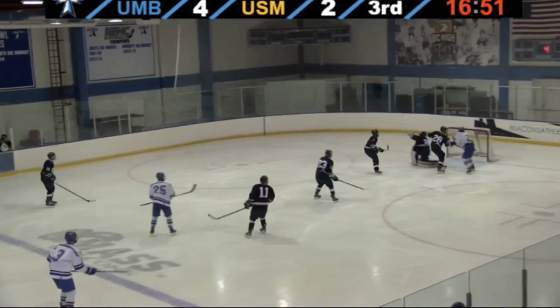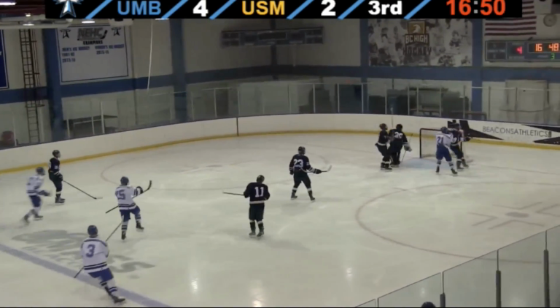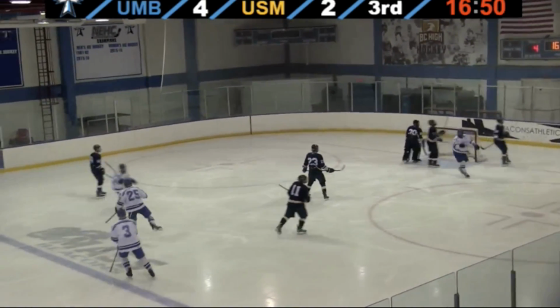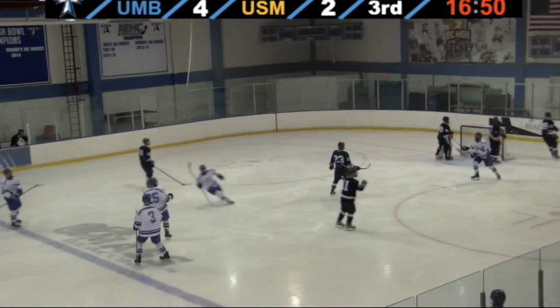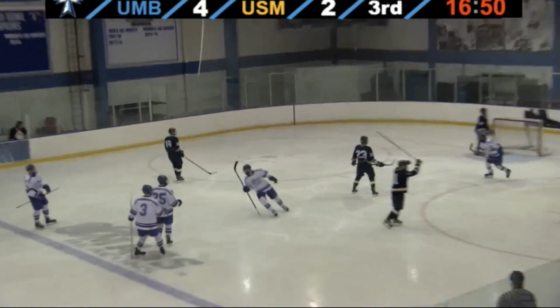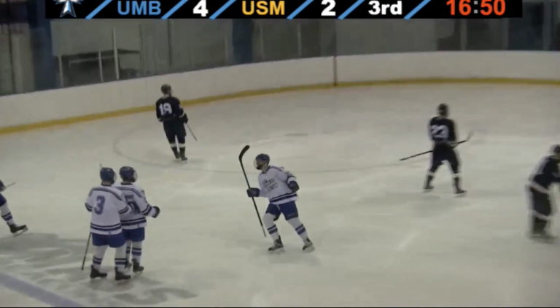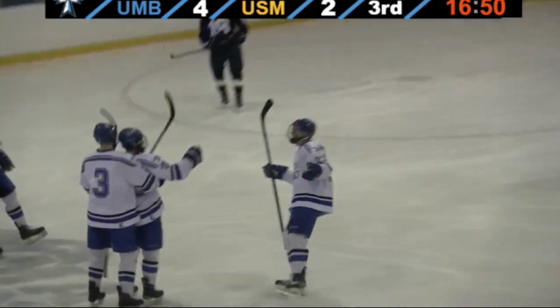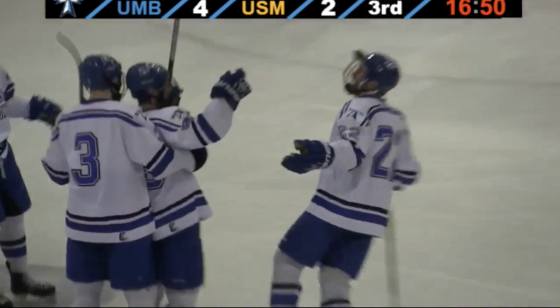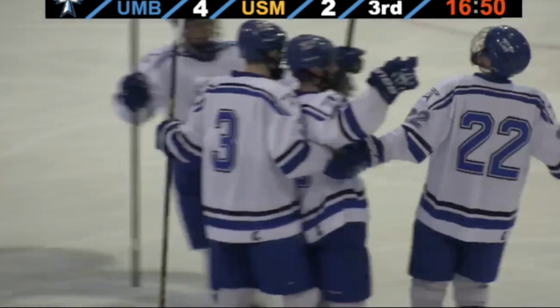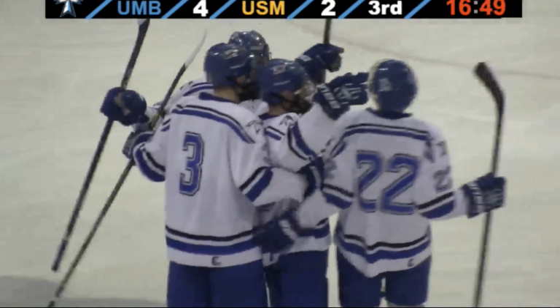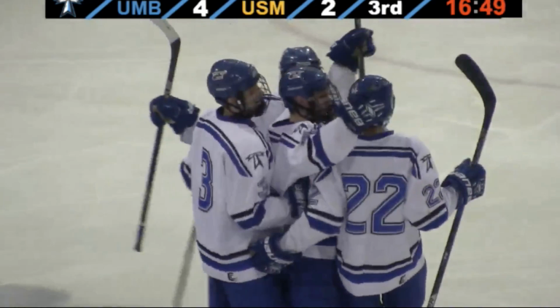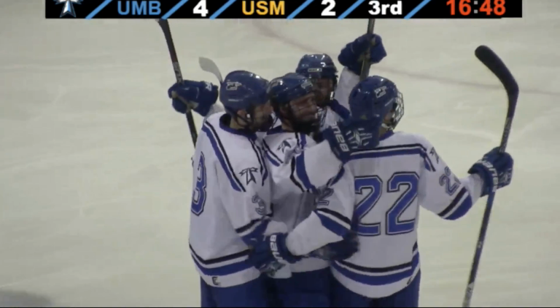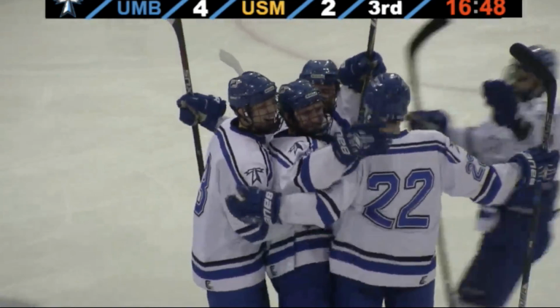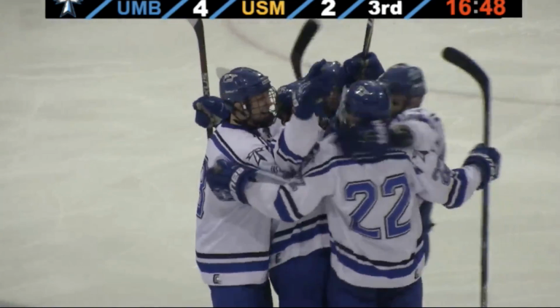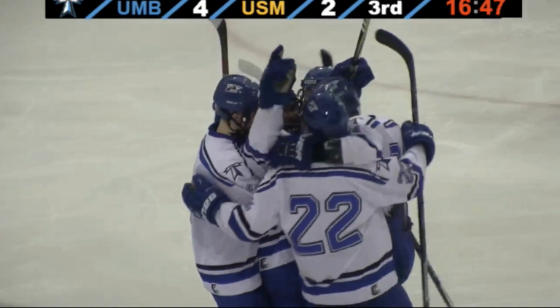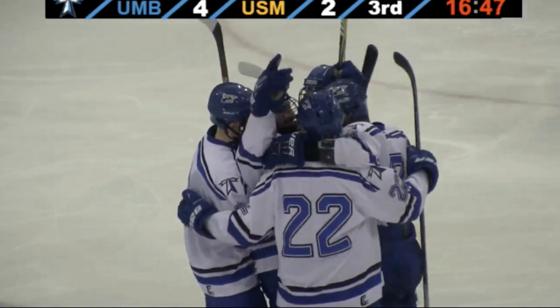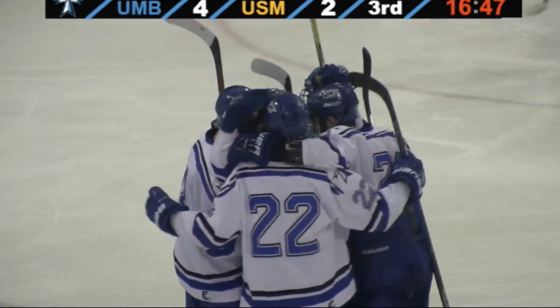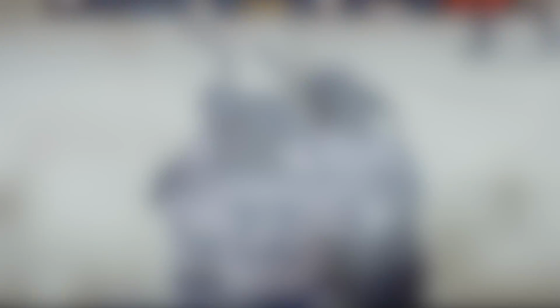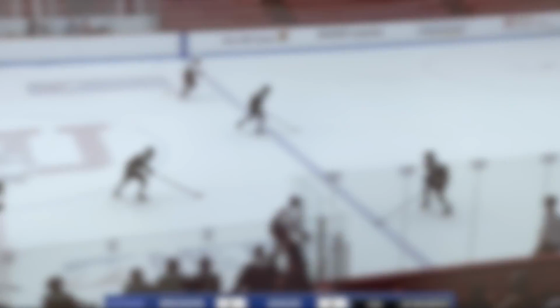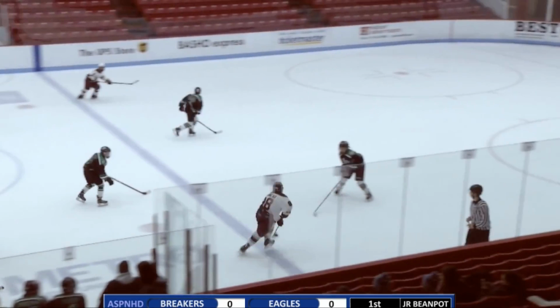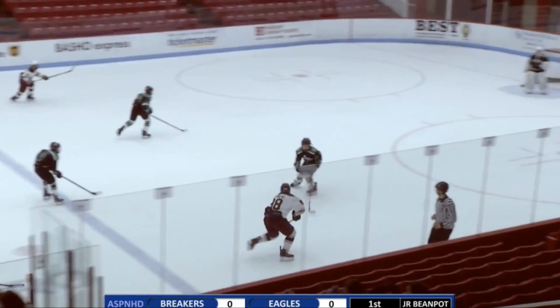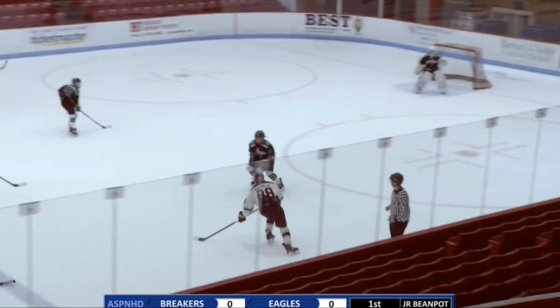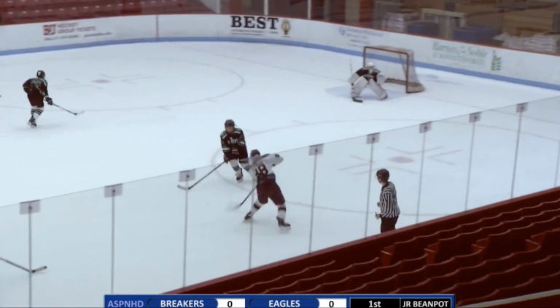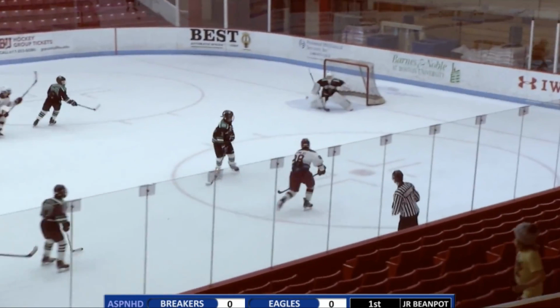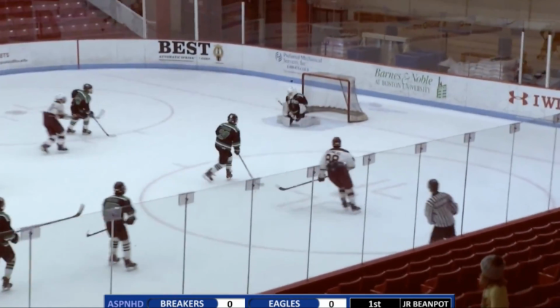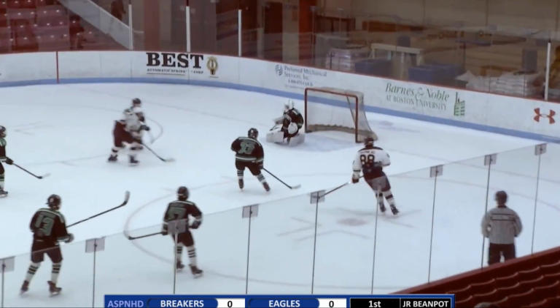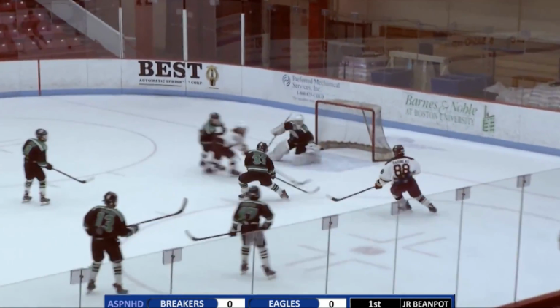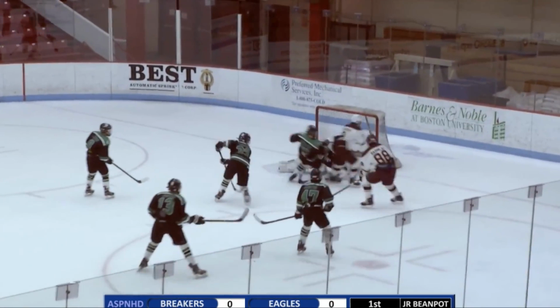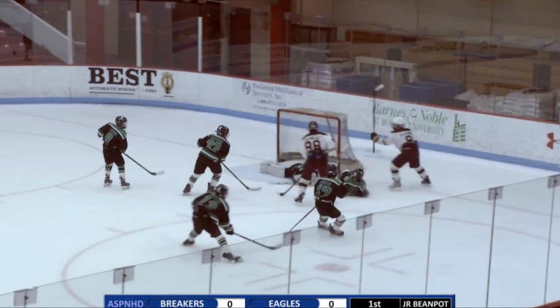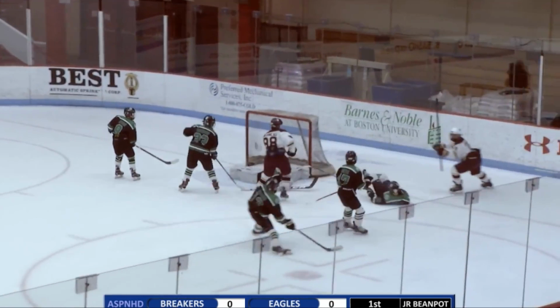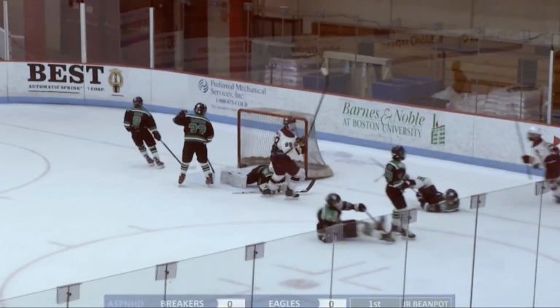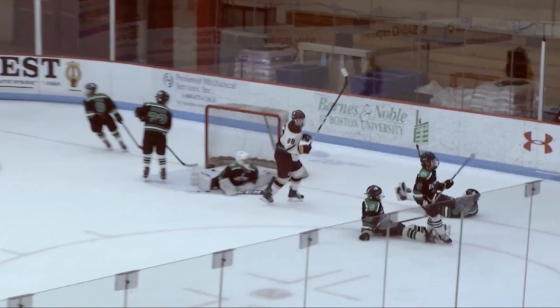Spinarama shot — they score! John Ragnard from the point, spins and fires. The other way with it is Babineau. Babineau shot, waffleboard away by Ackerman. Rebound. They score!